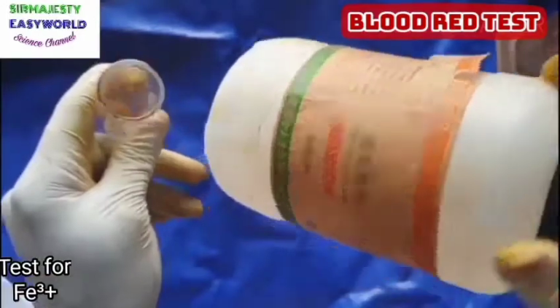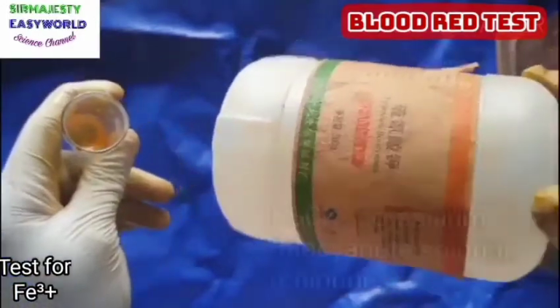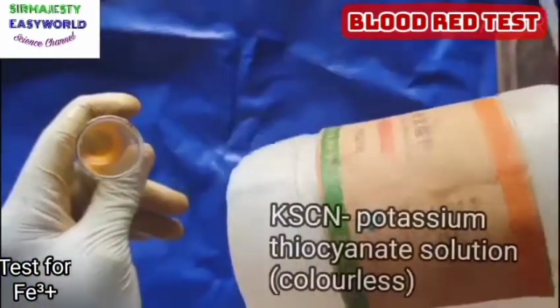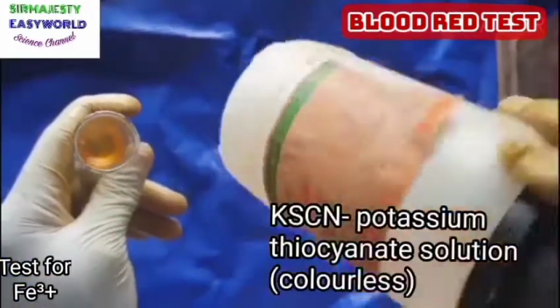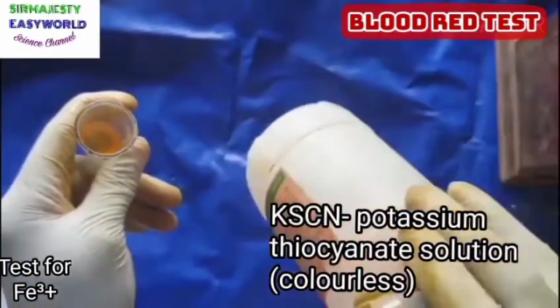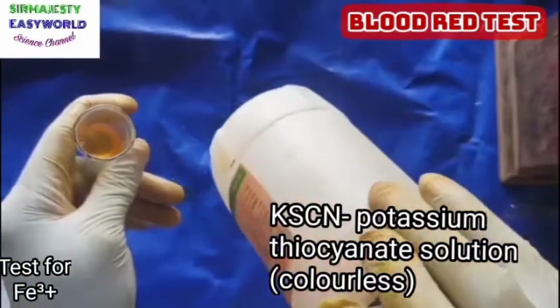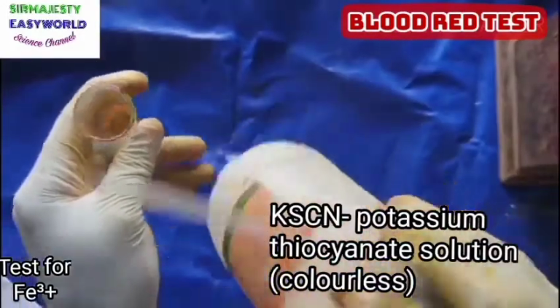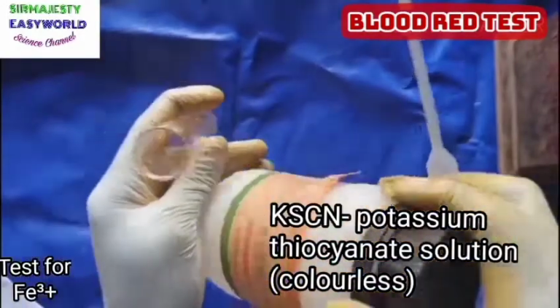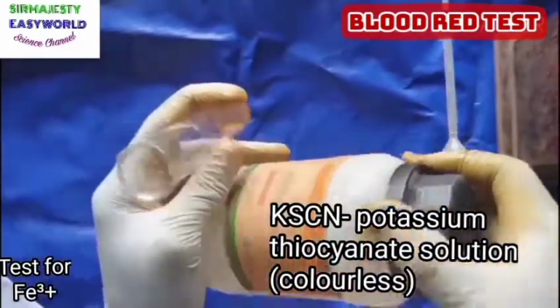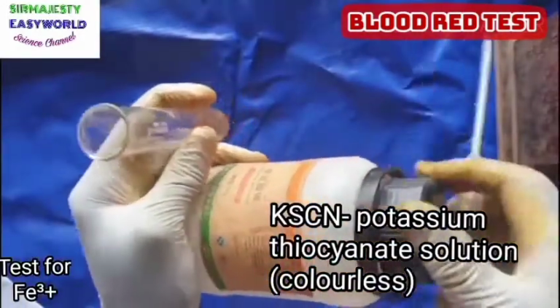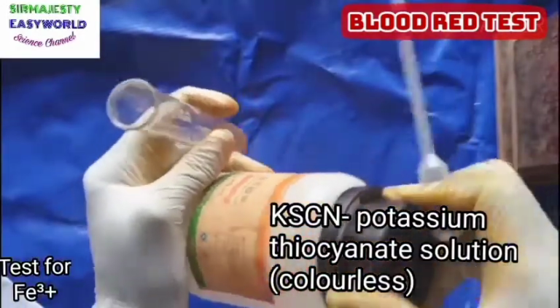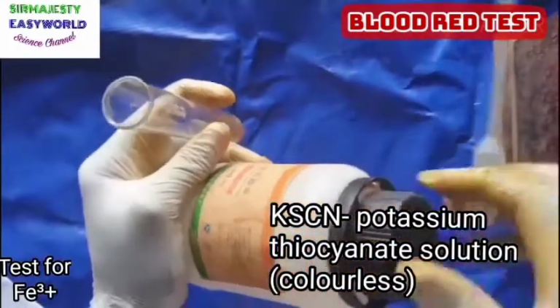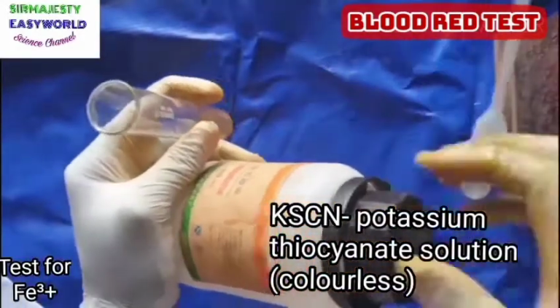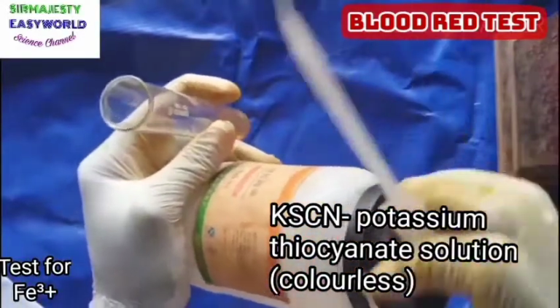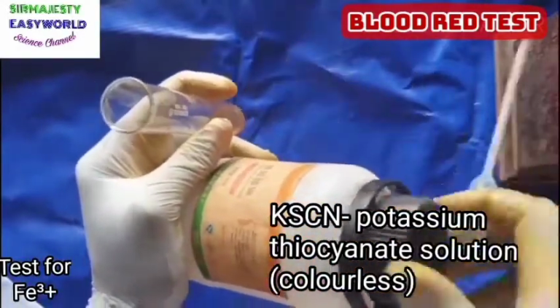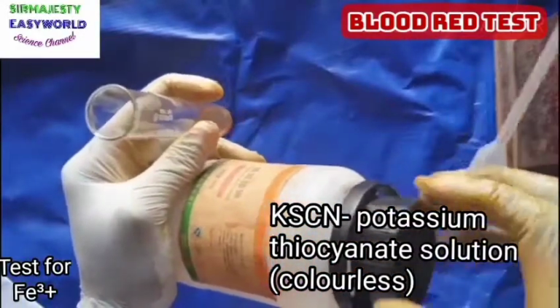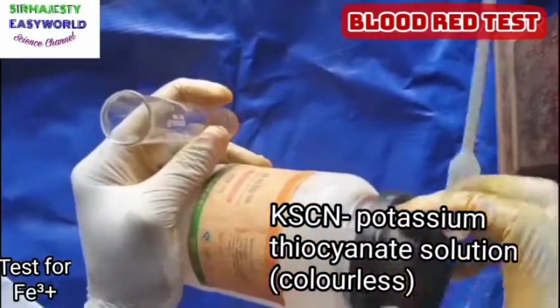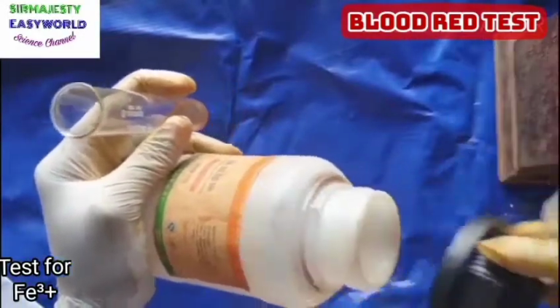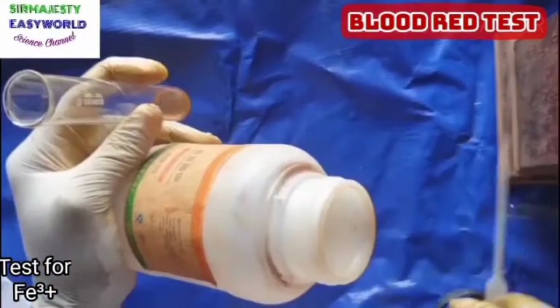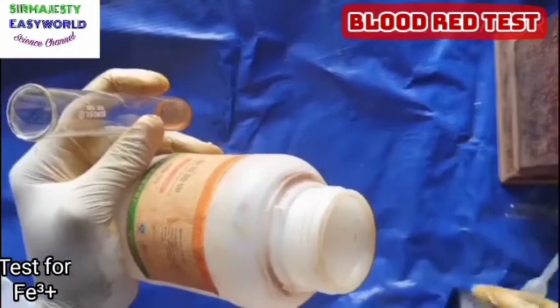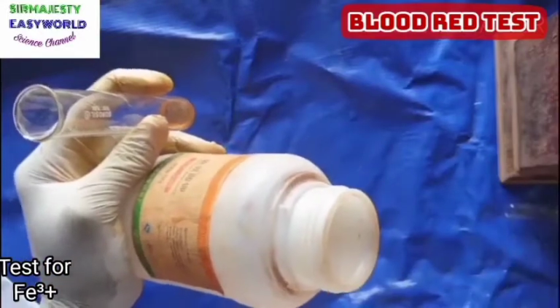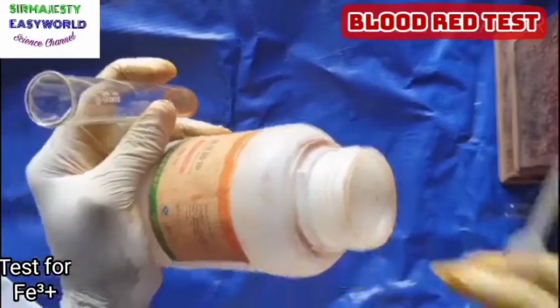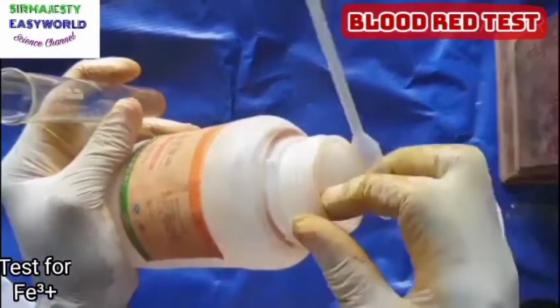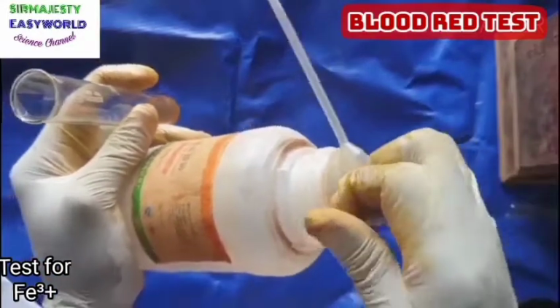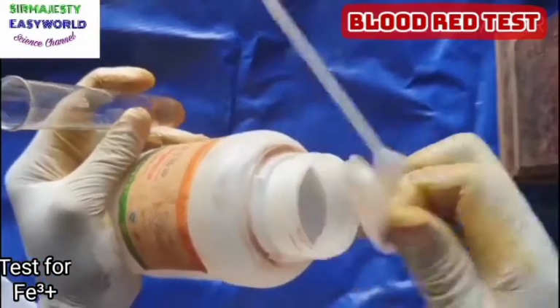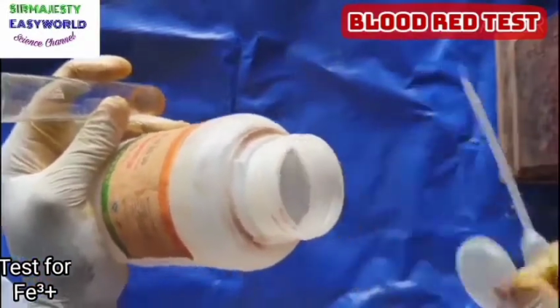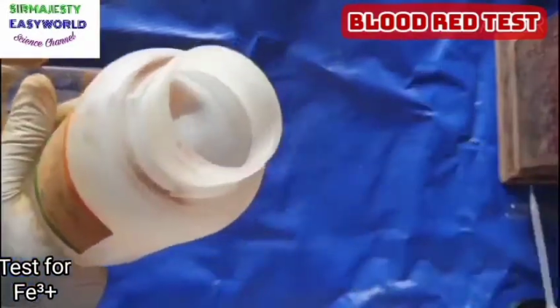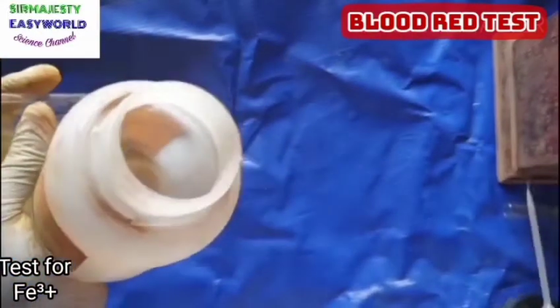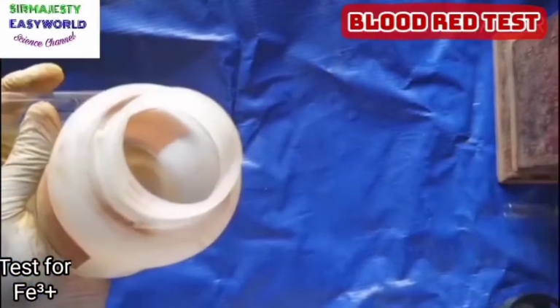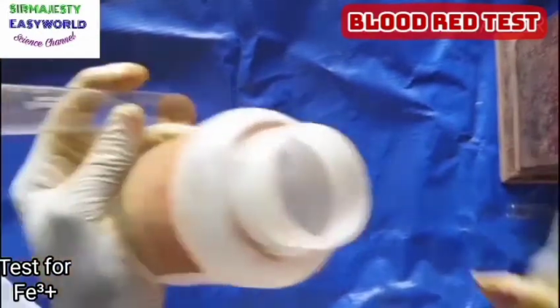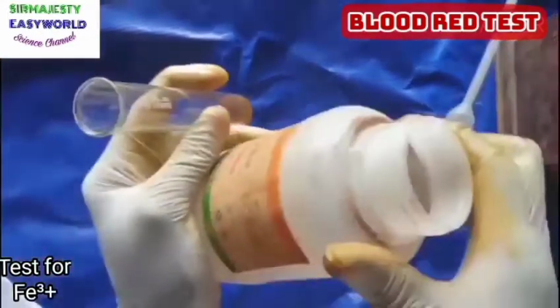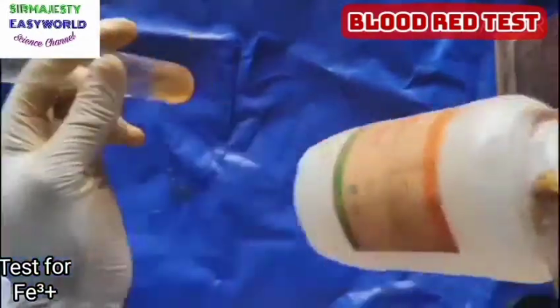Here is potassium thiocyanate — it's colorless, but on adding it to any compound that contains Fe3+ ion, it forms a blood red coloration, and hence it is called the blood red test.